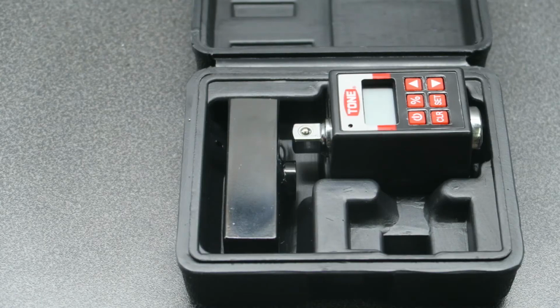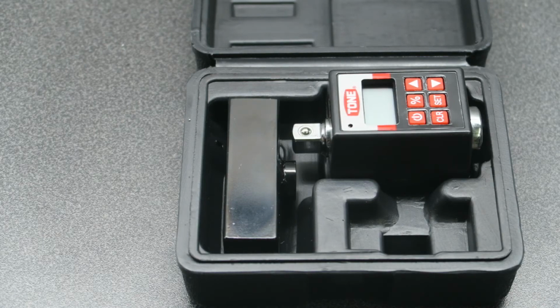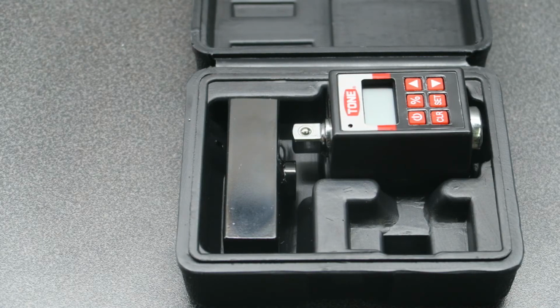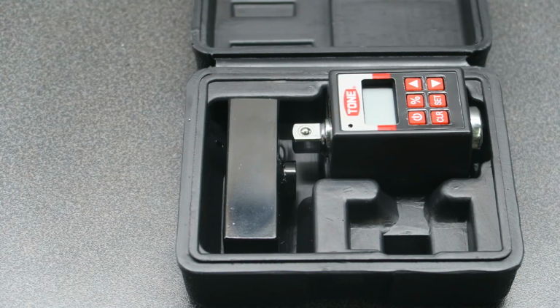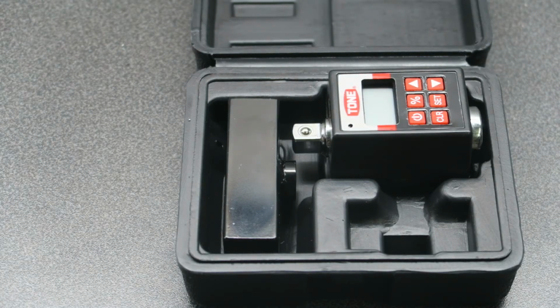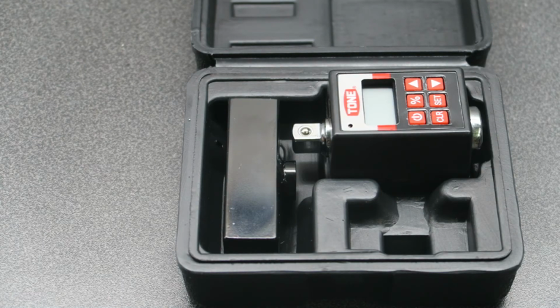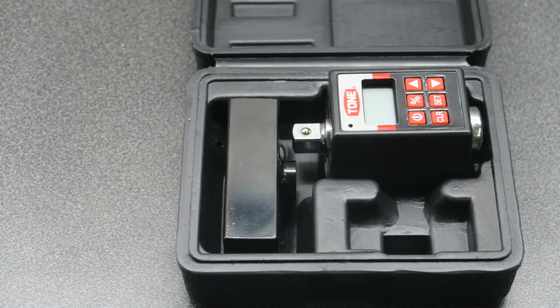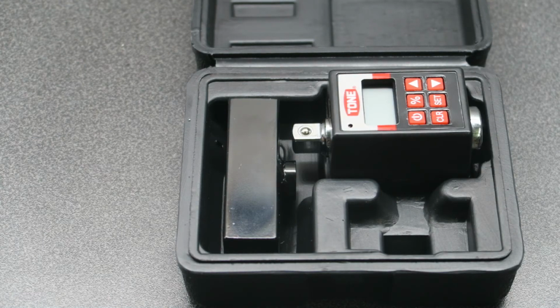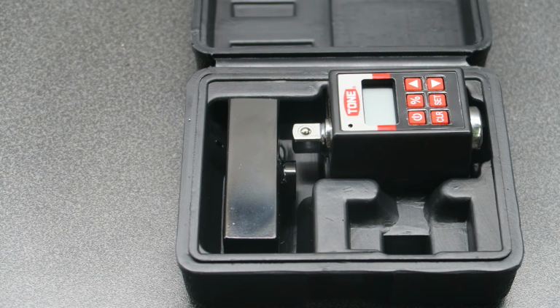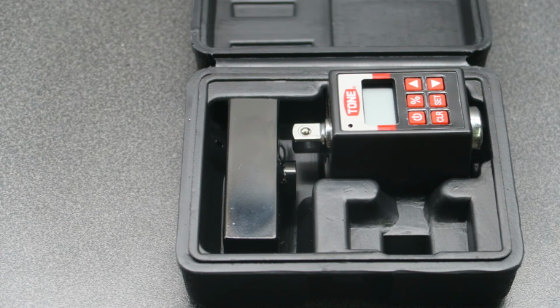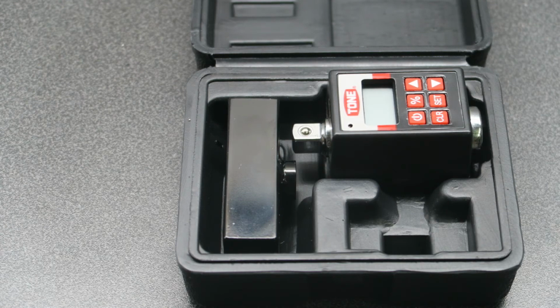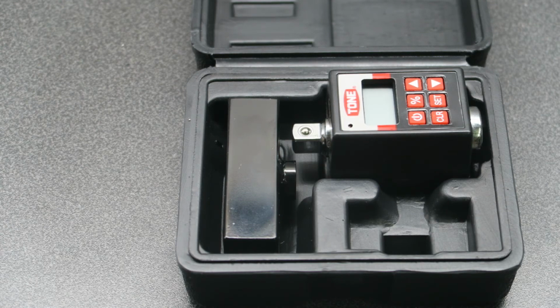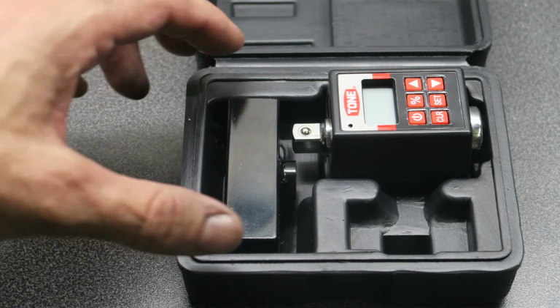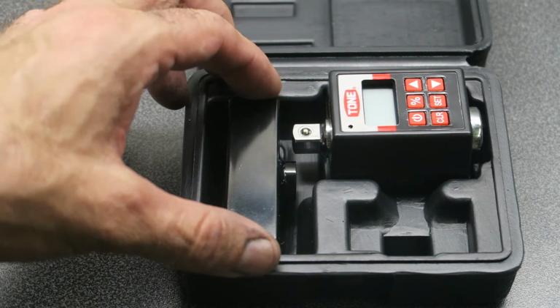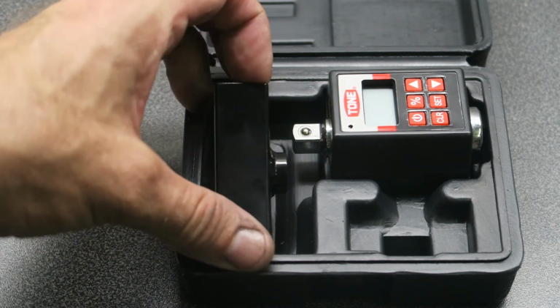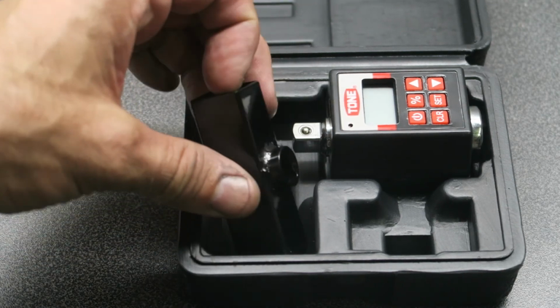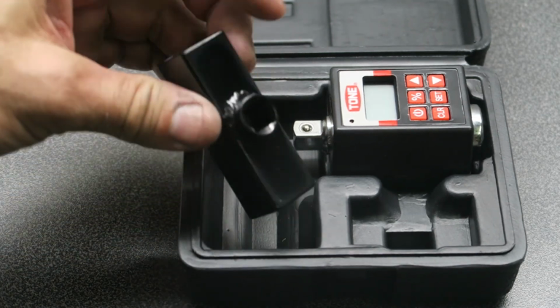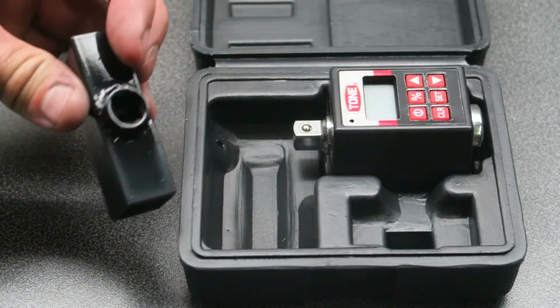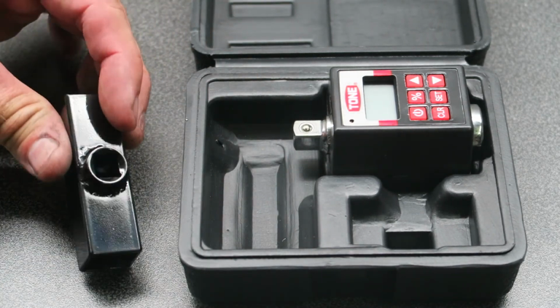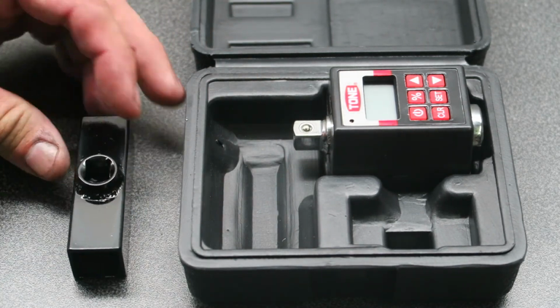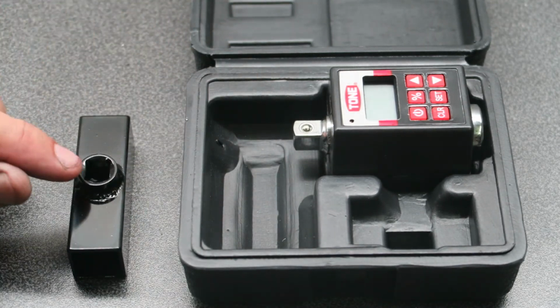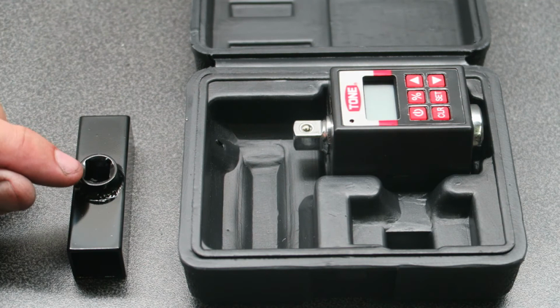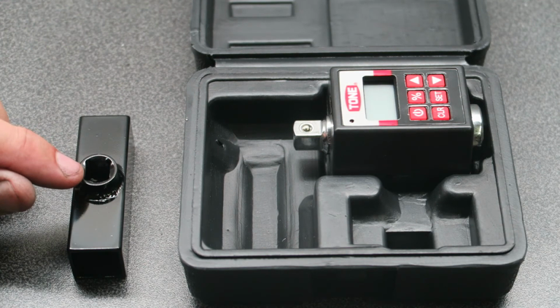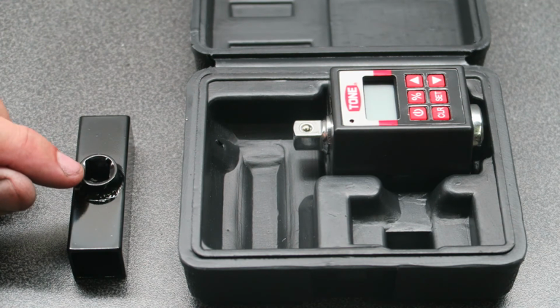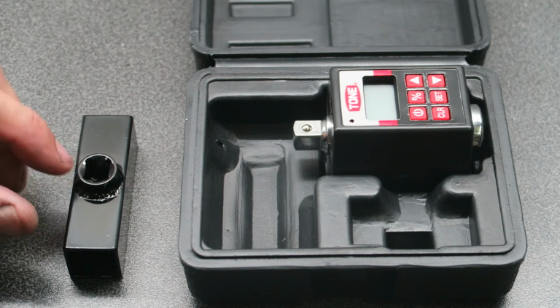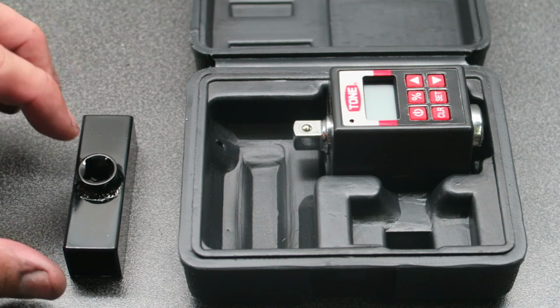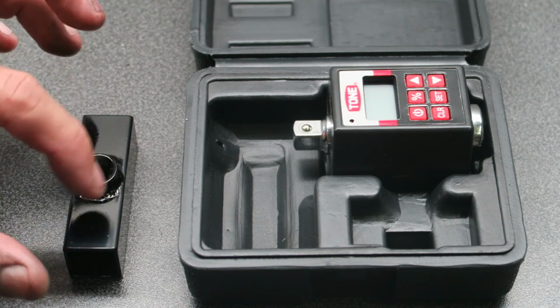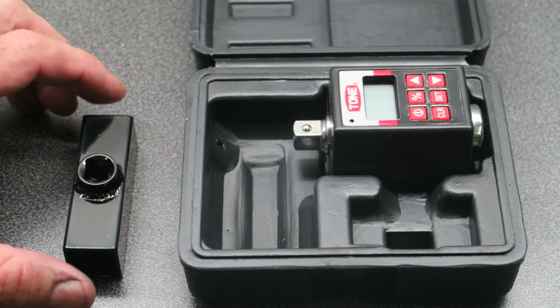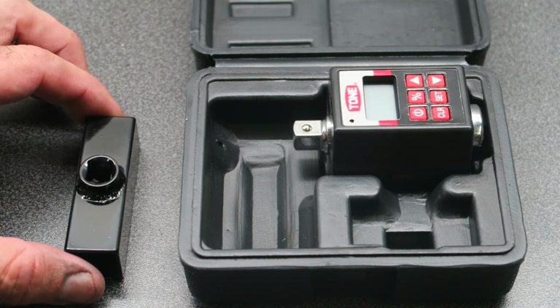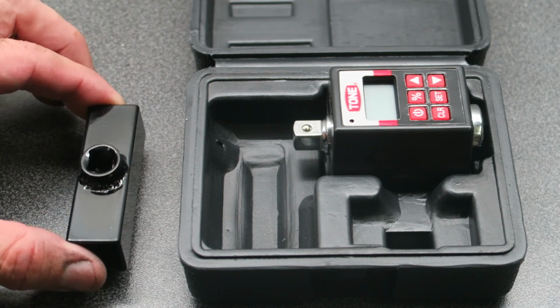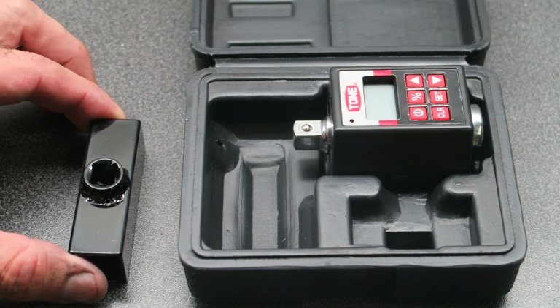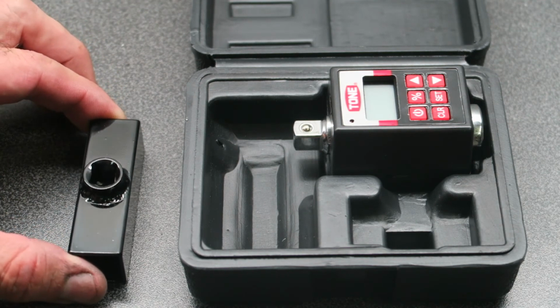When you're performing a torque wrench calibration you need to hold the torque converter steady, so I made this little test fixture which has a 3/8 drive and I welded it to some steel tube.